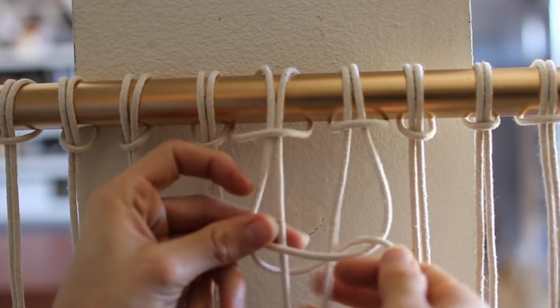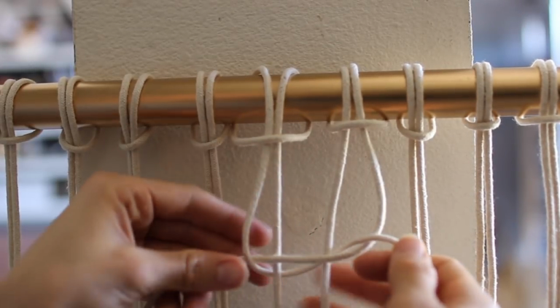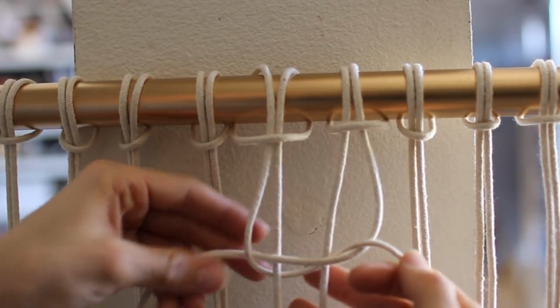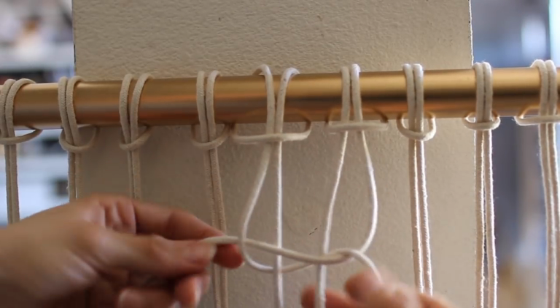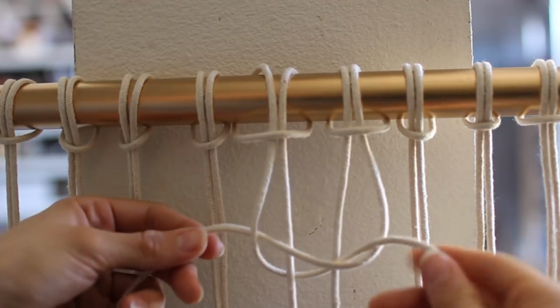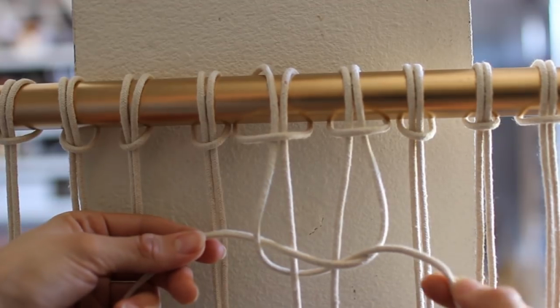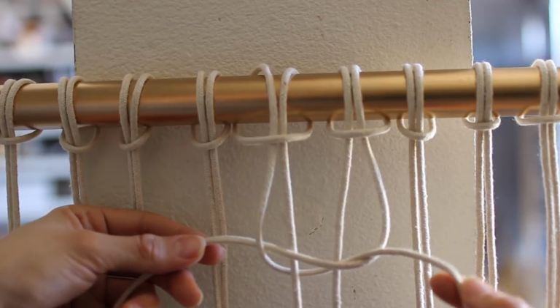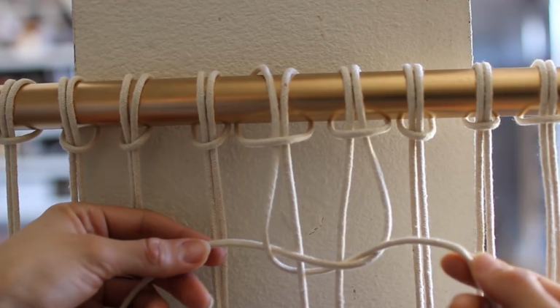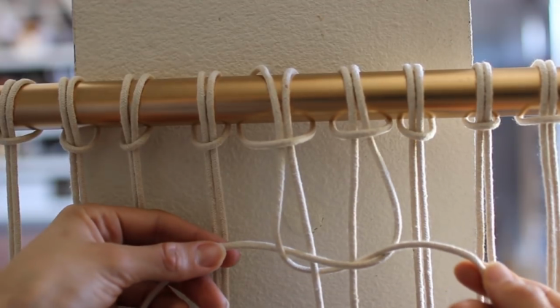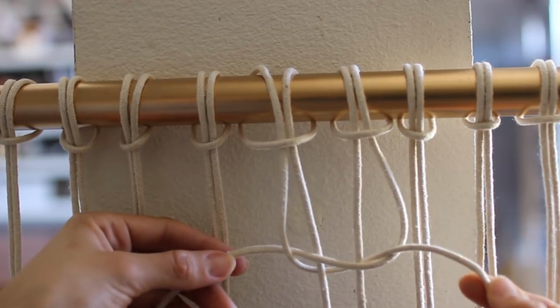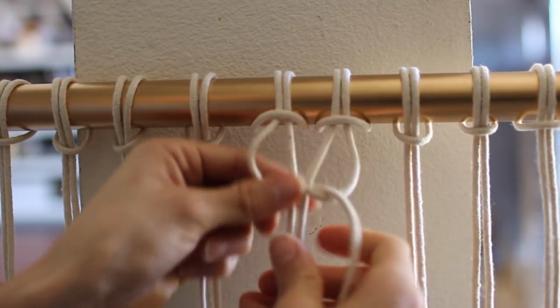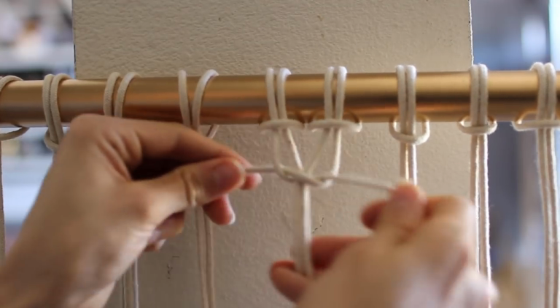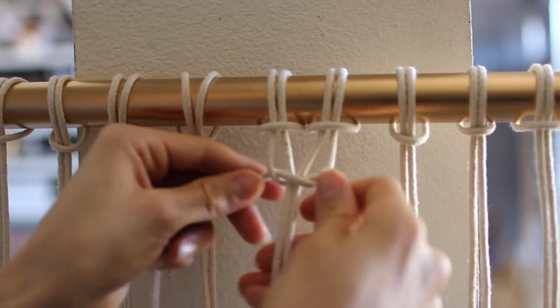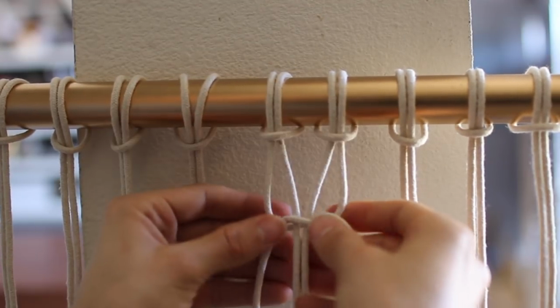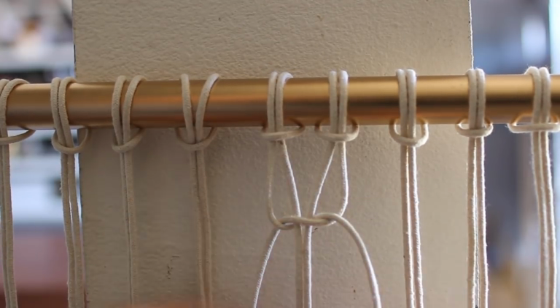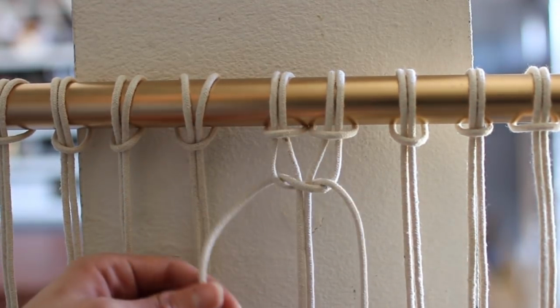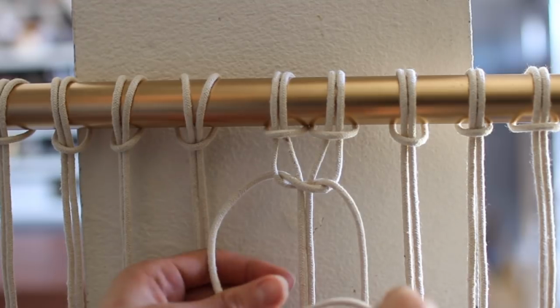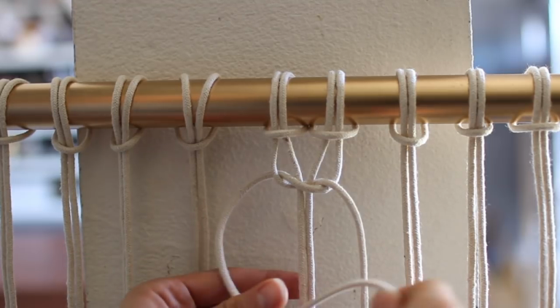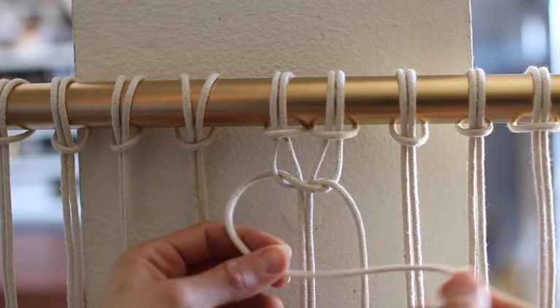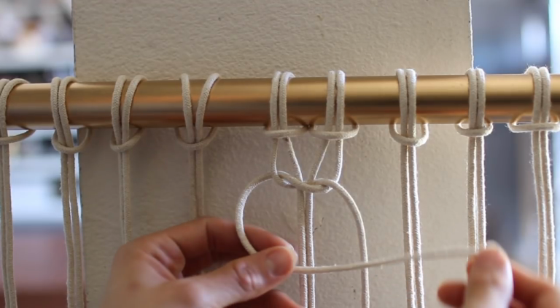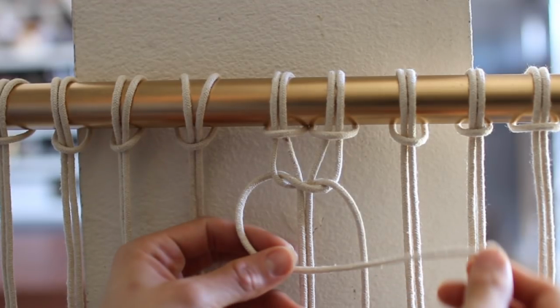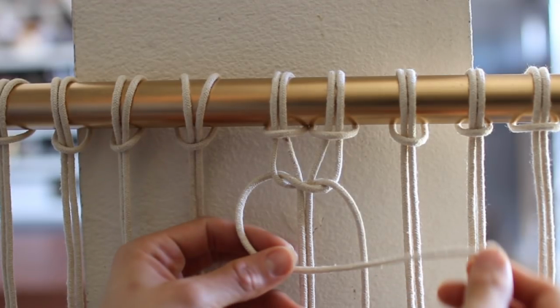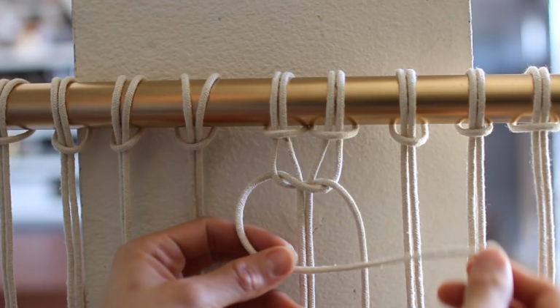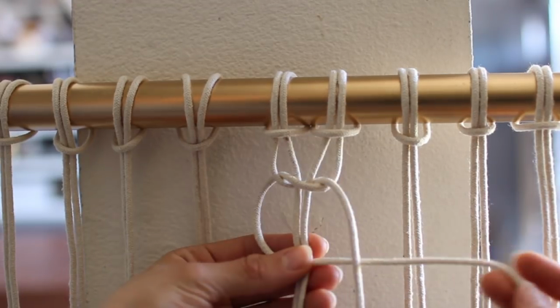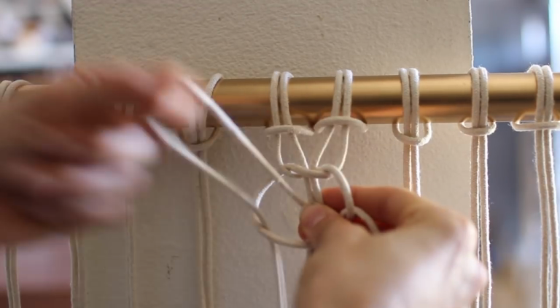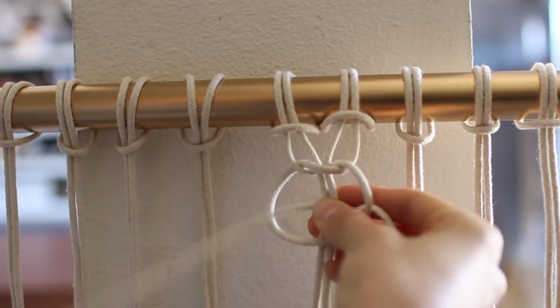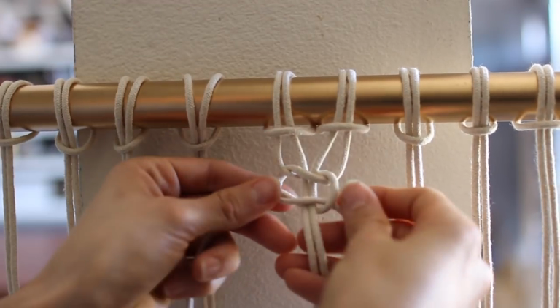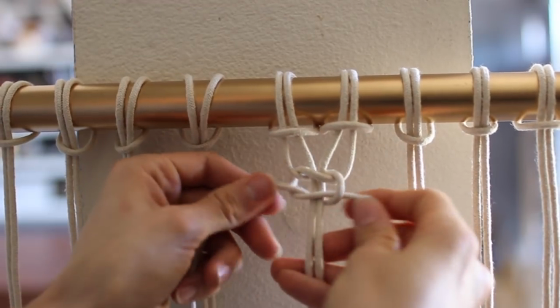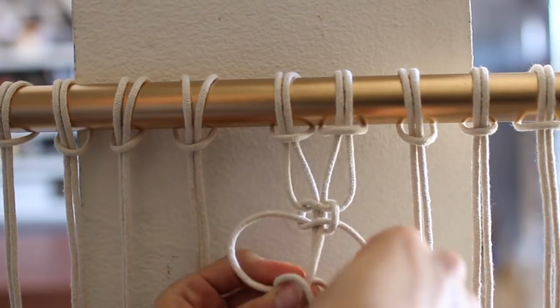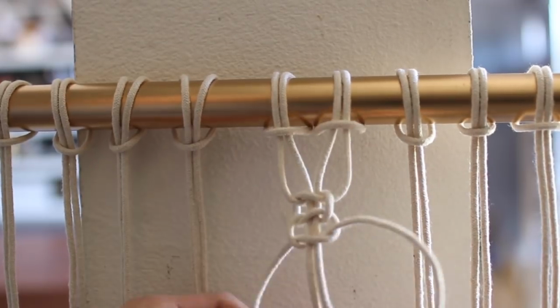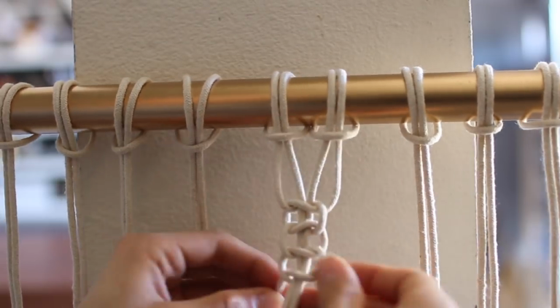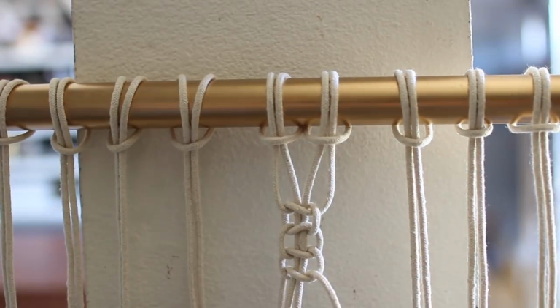Pull that tight and repeat the process but start on the other side. We started with the right strand first; now the left string goes over first. I repeated that about four times on each grouping across the top.